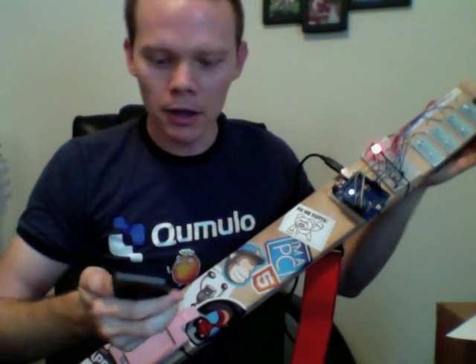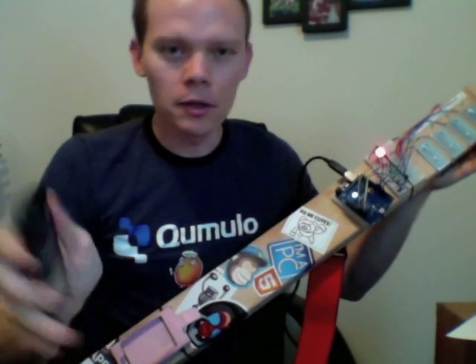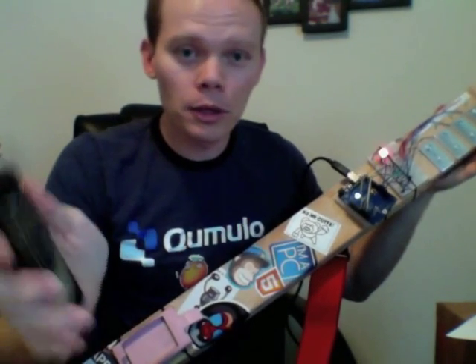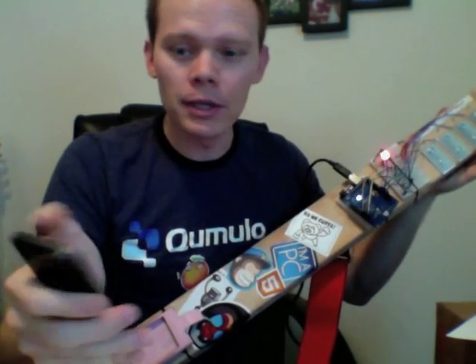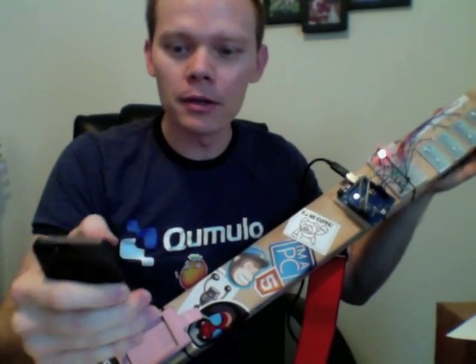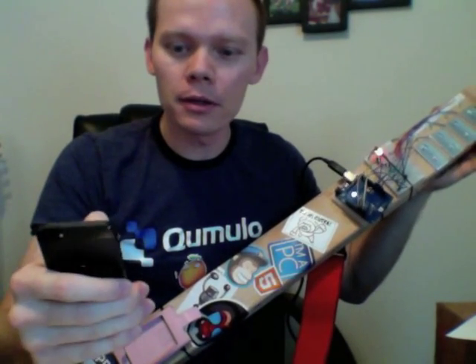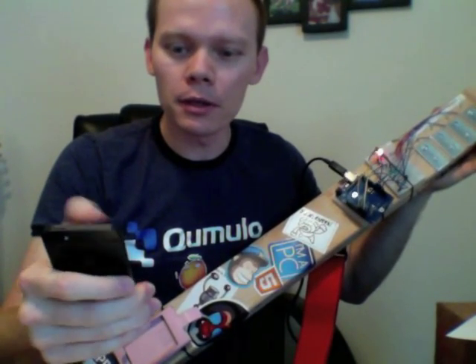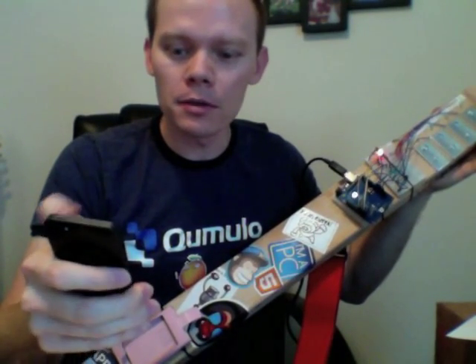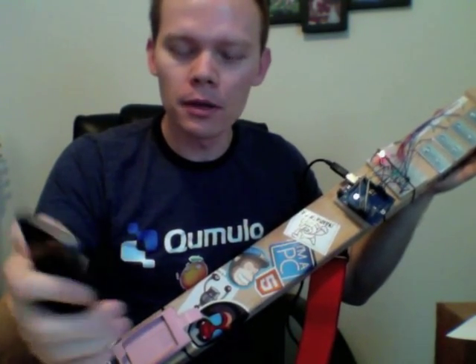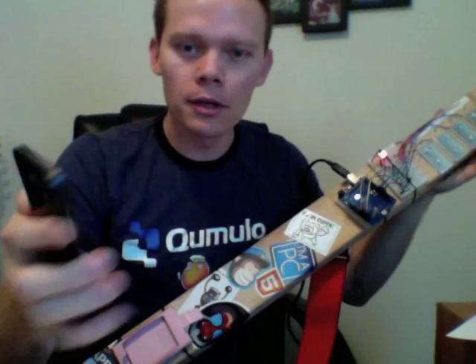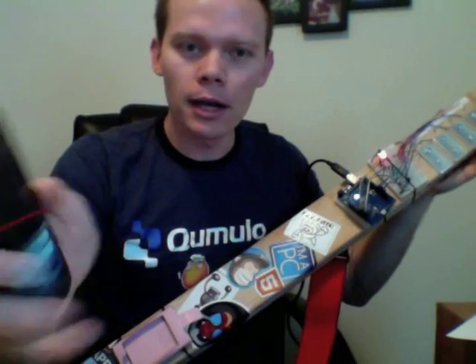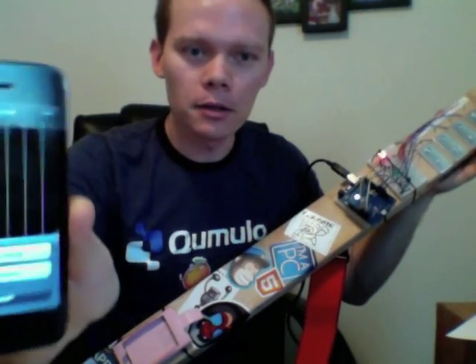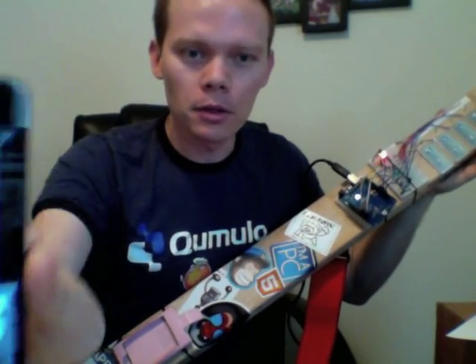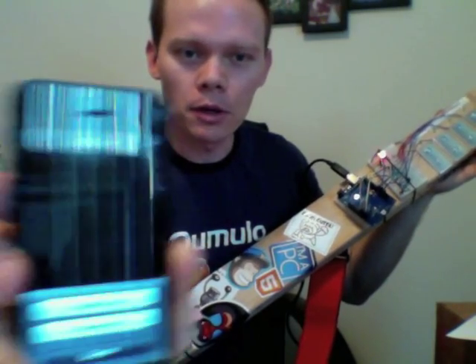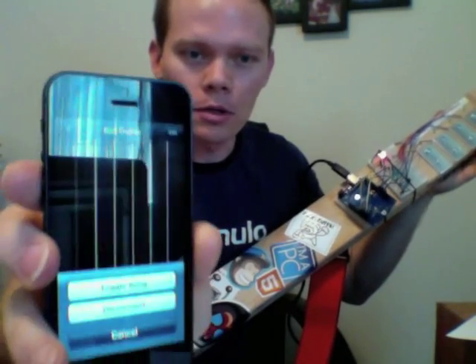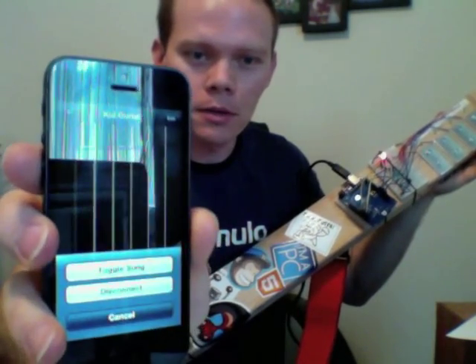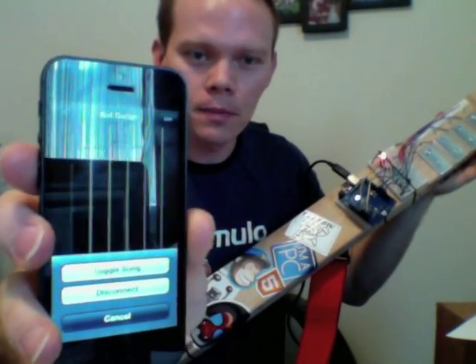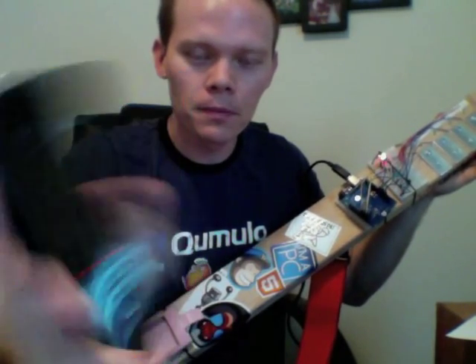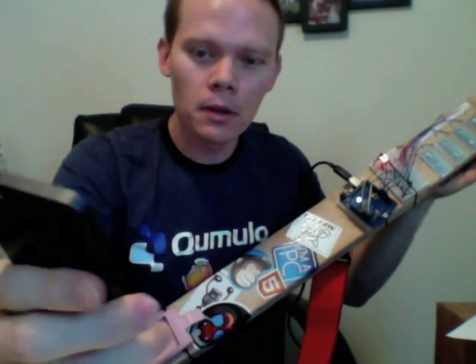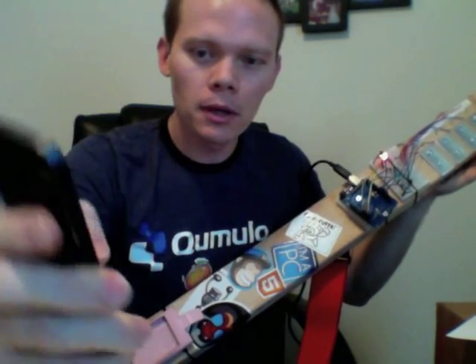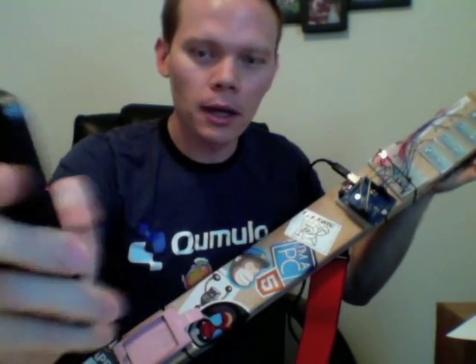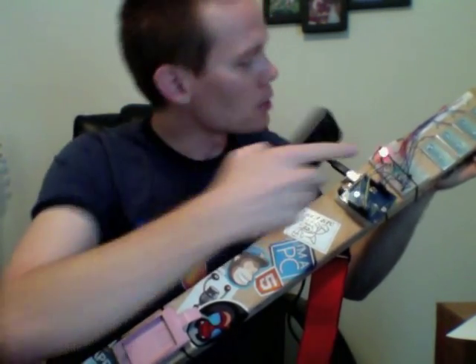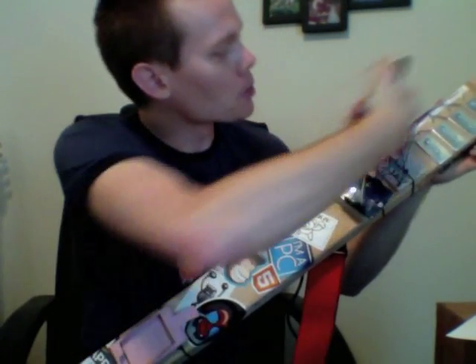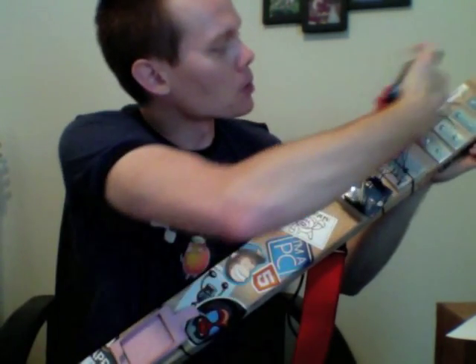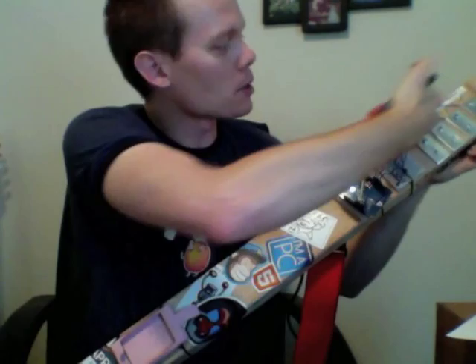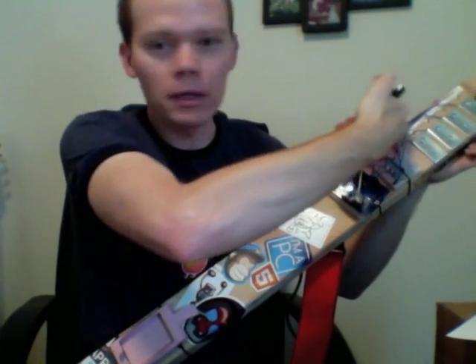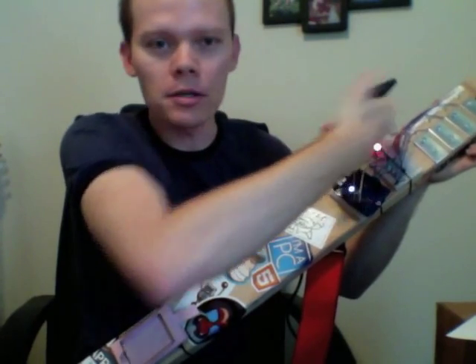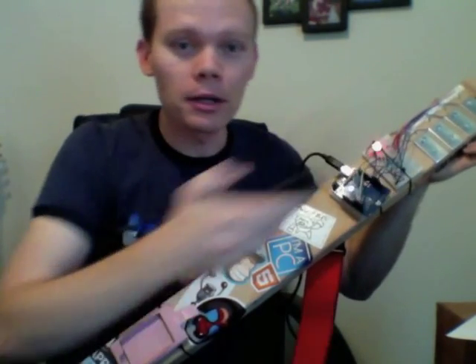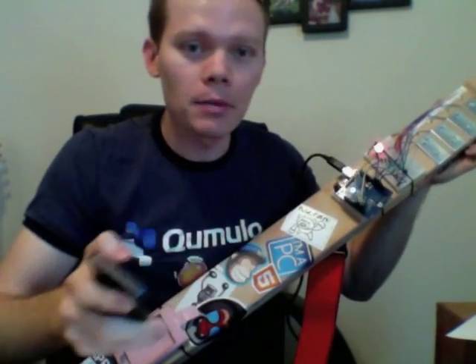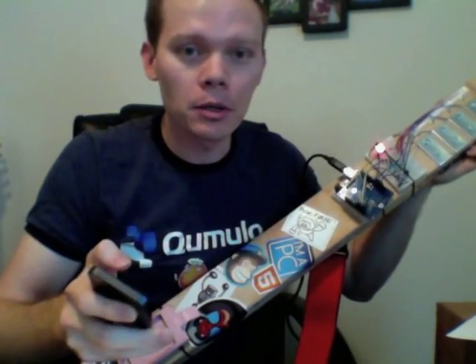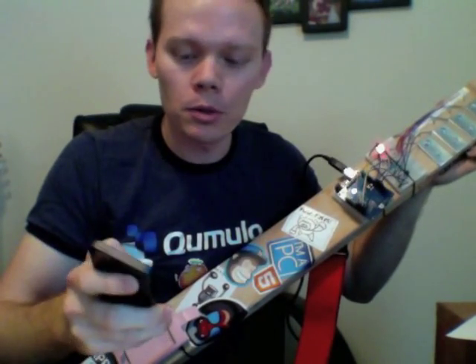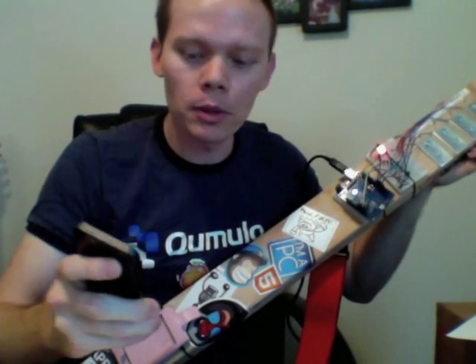The other cool thing we did is that you can turn on a song, and these little lights here — the LEDs — are going to light up to tell you which chord to play.